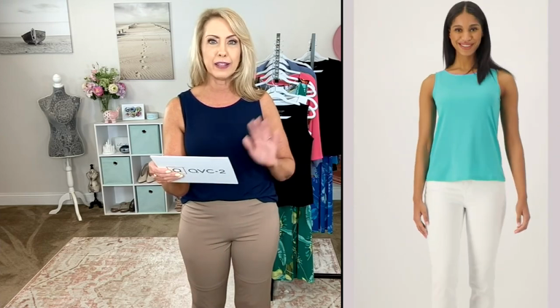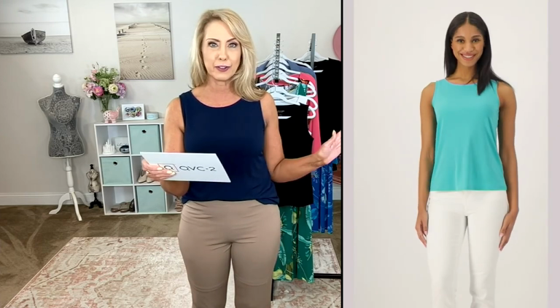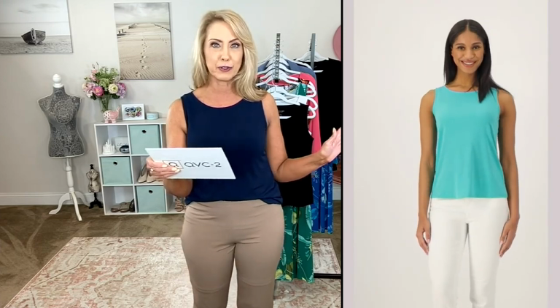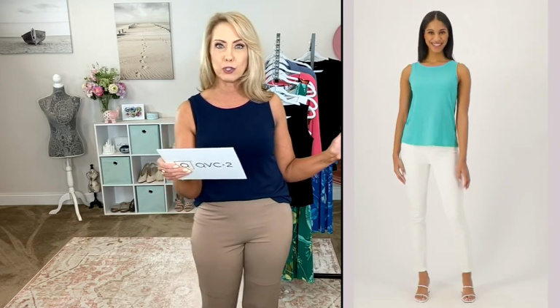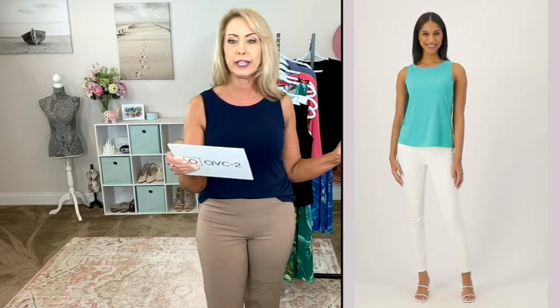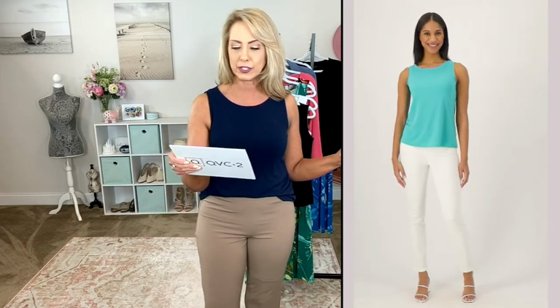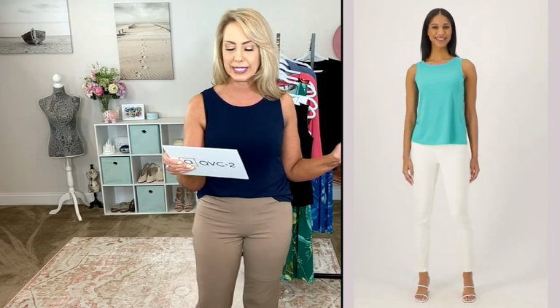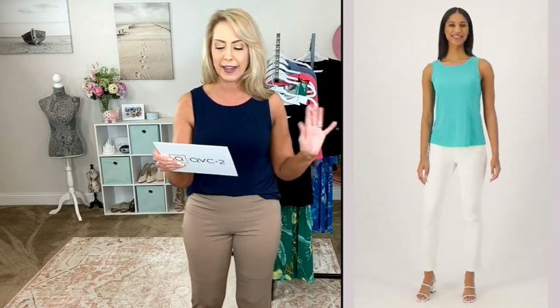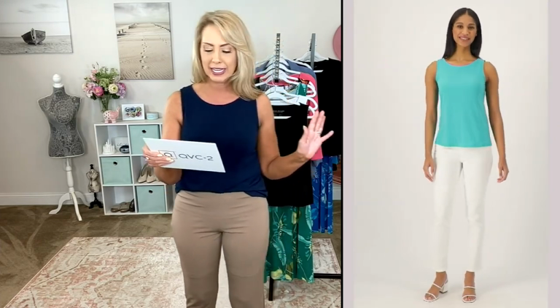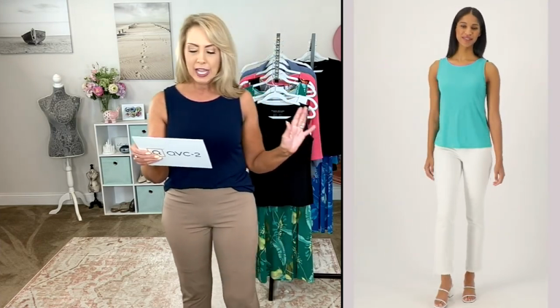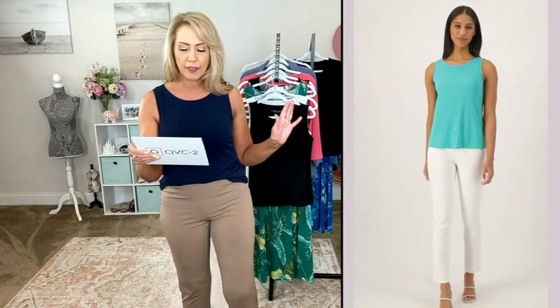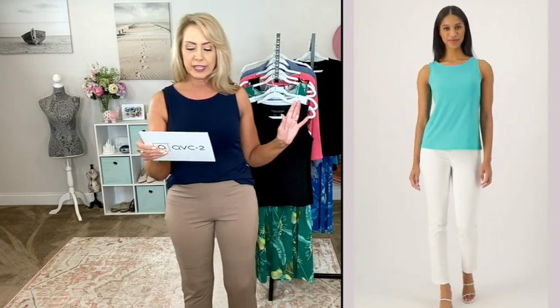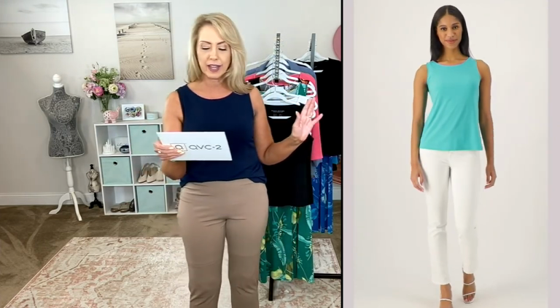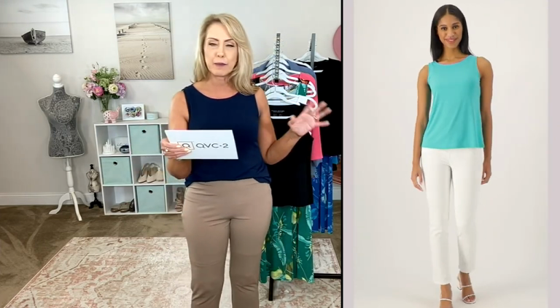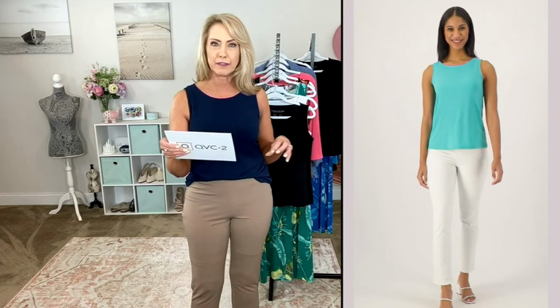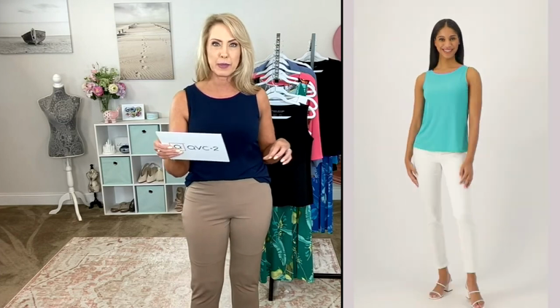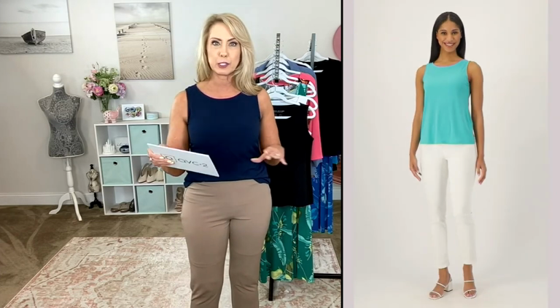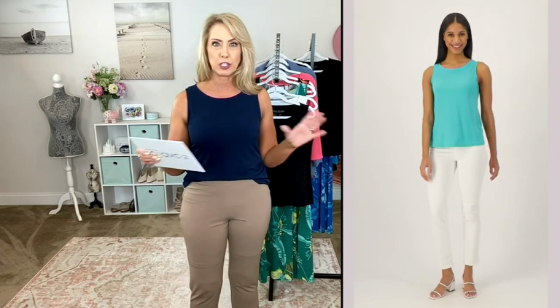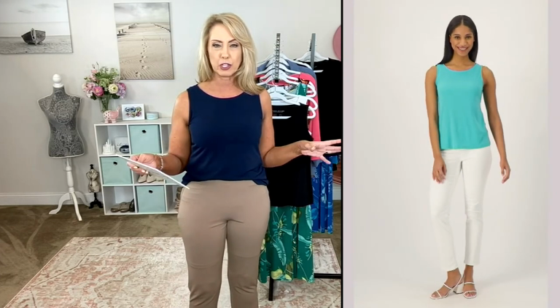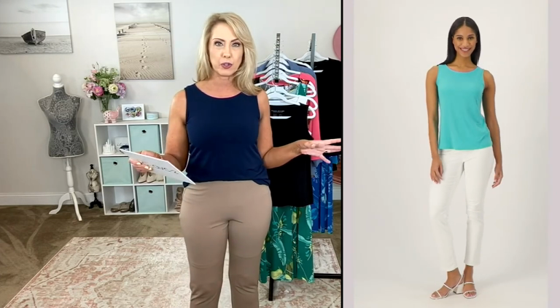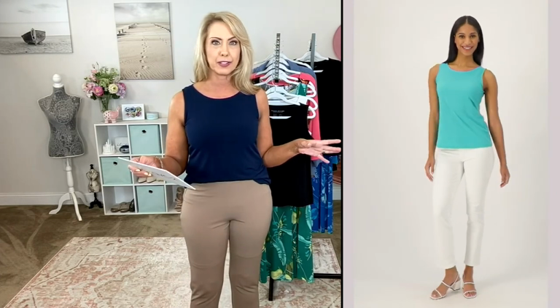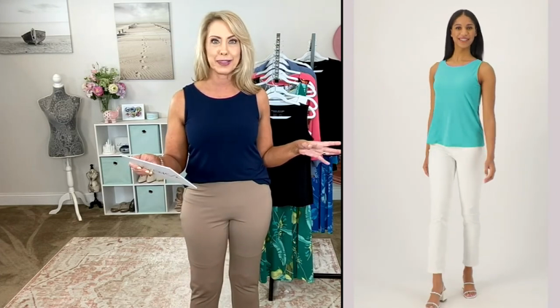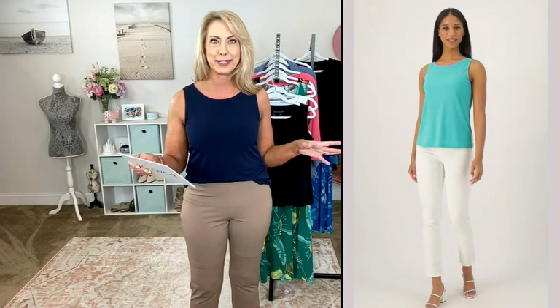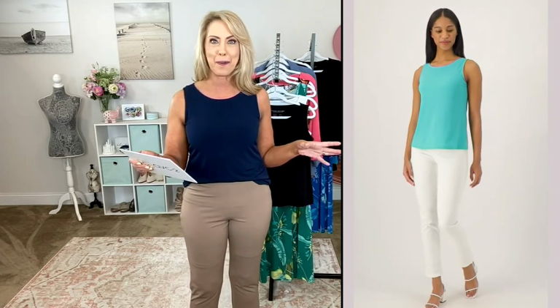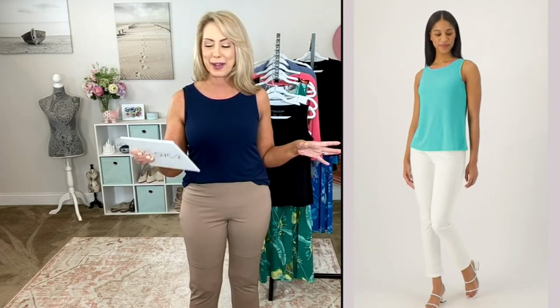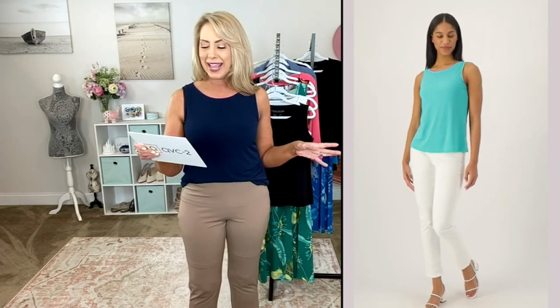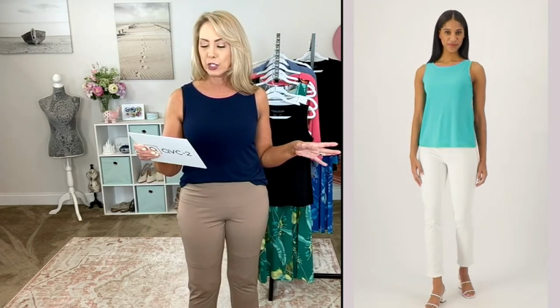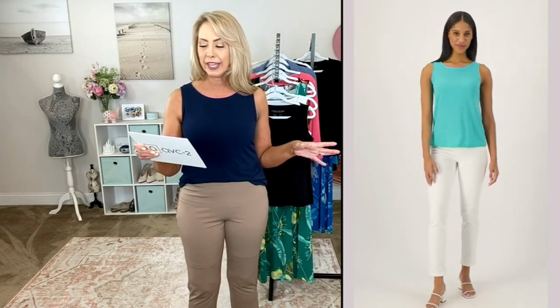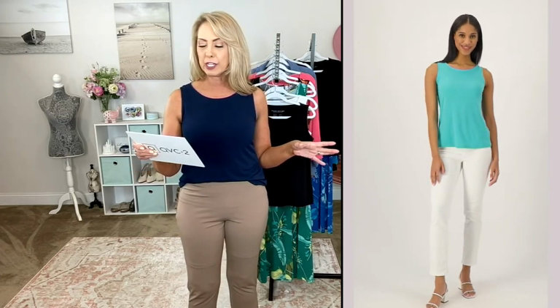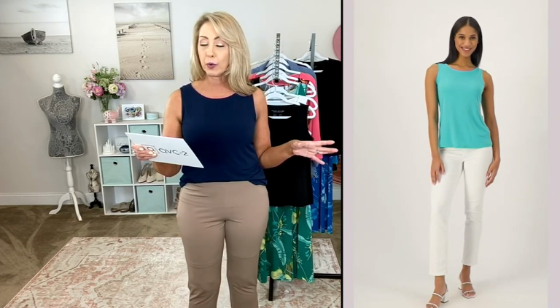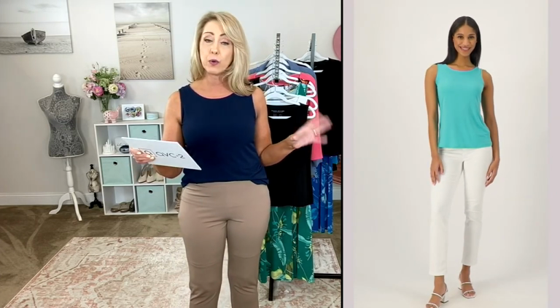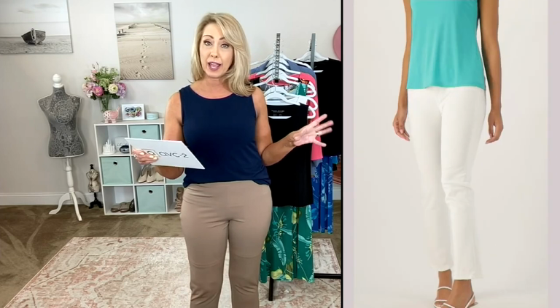This is 95% polyester, 5% spandex — machine wash, tumble dry. That's what liquid knit is all about. Your length is going to be 24 and a half to 30 and a half inches.